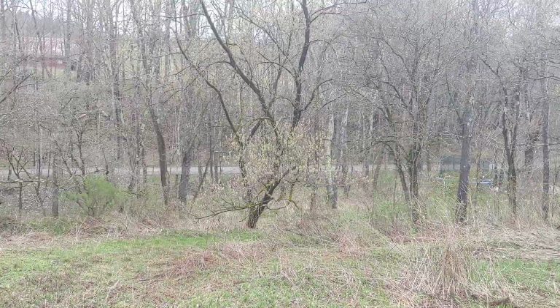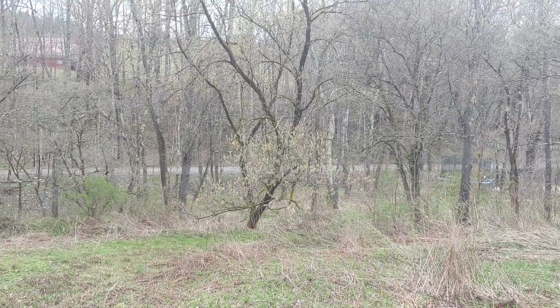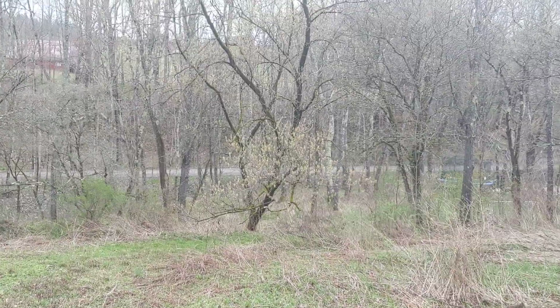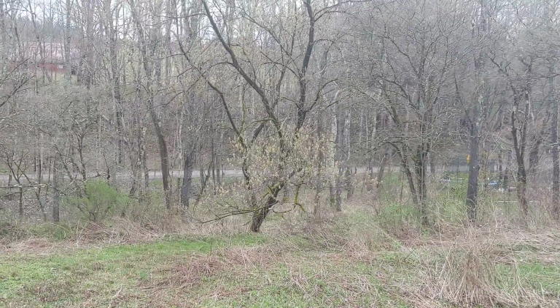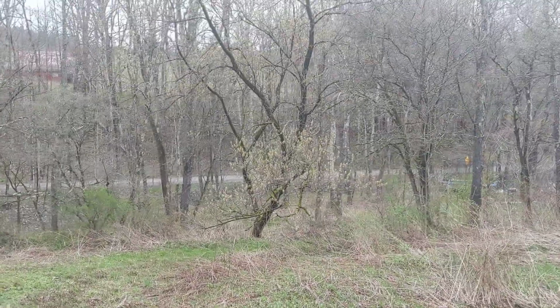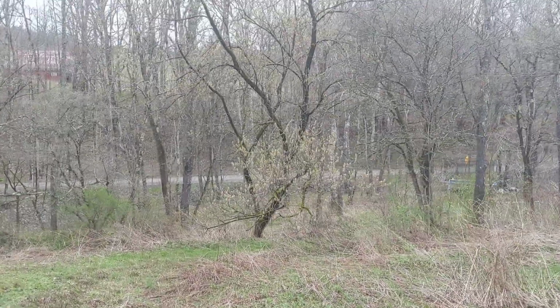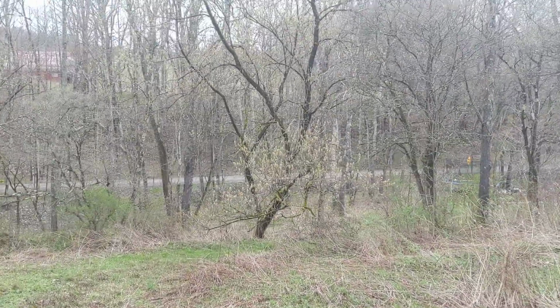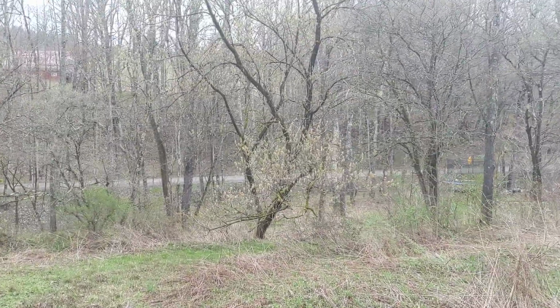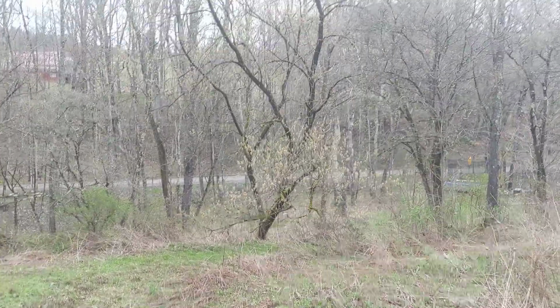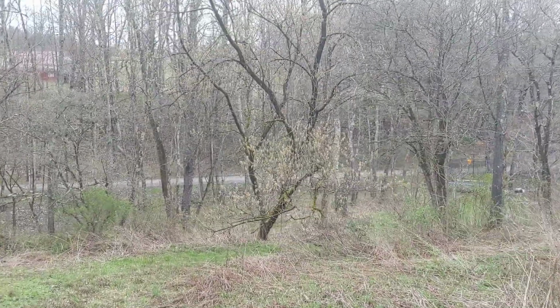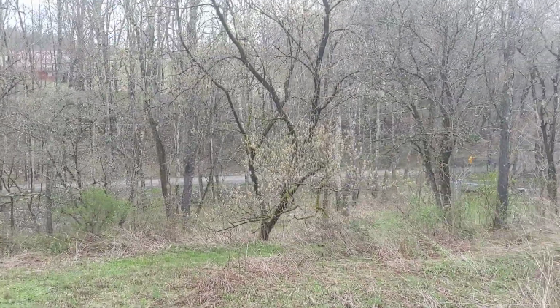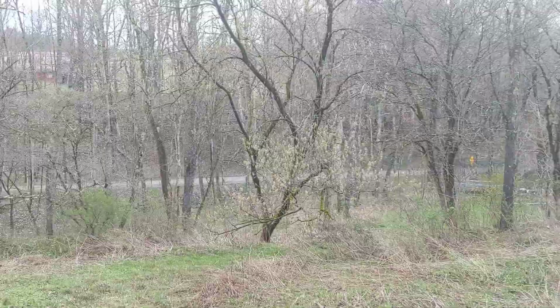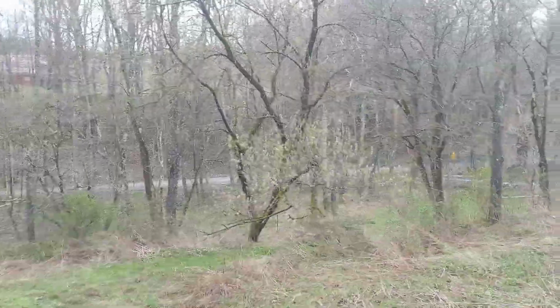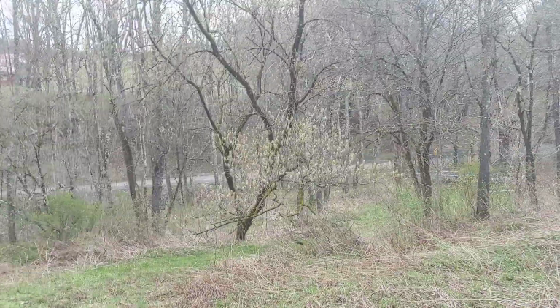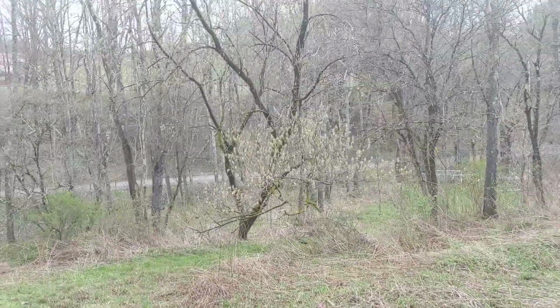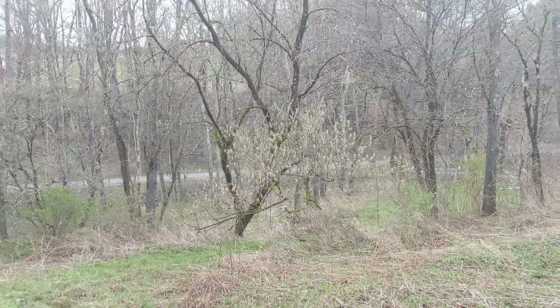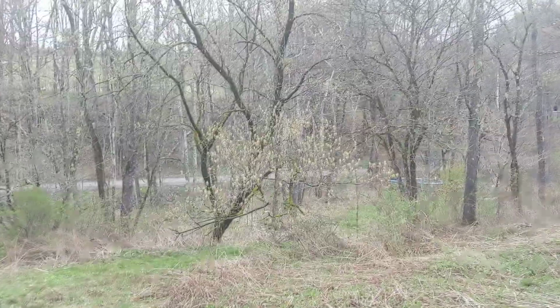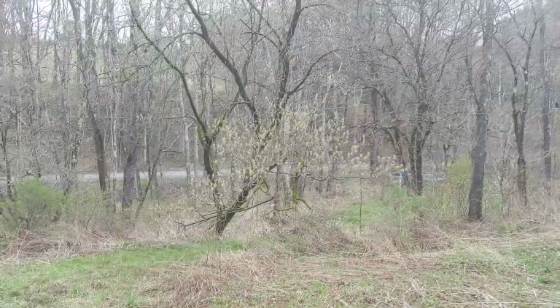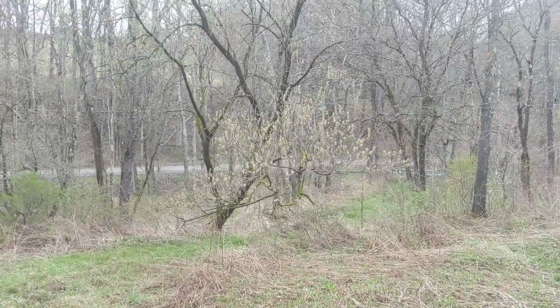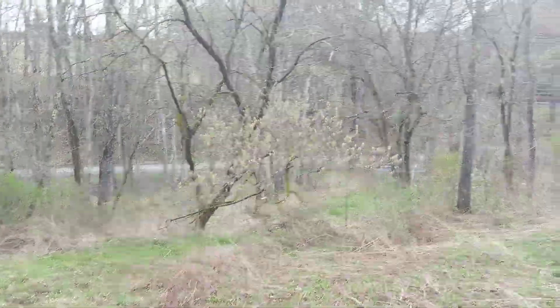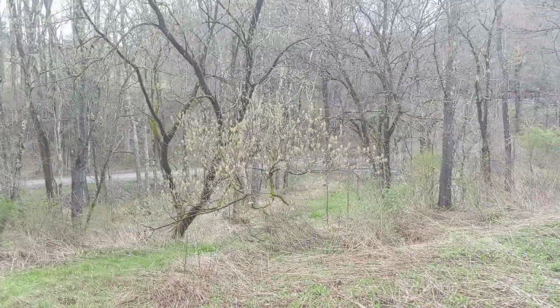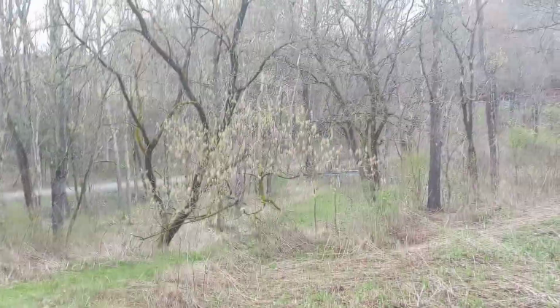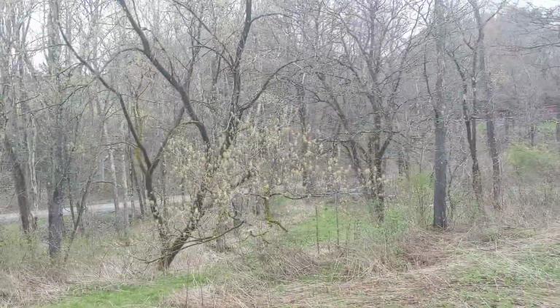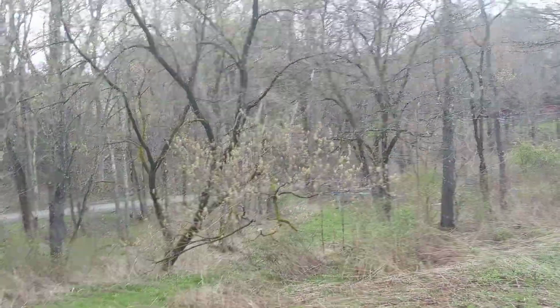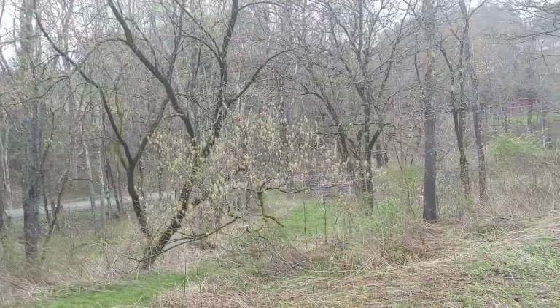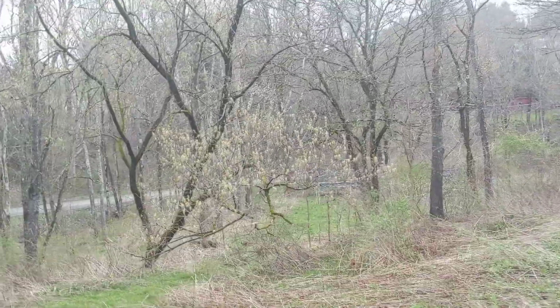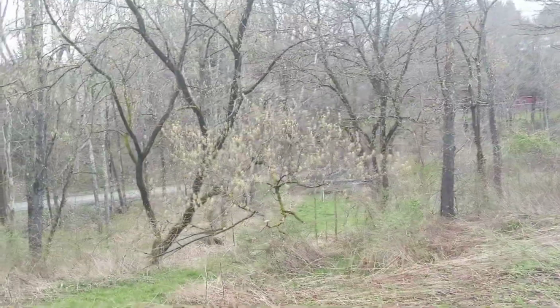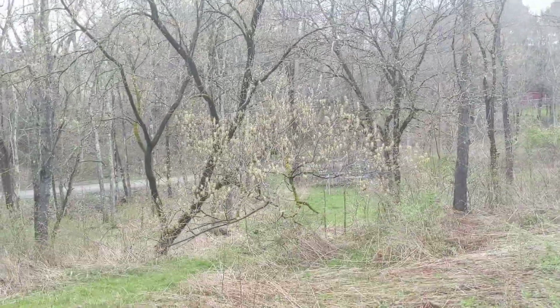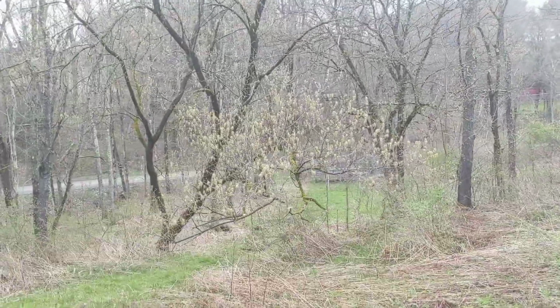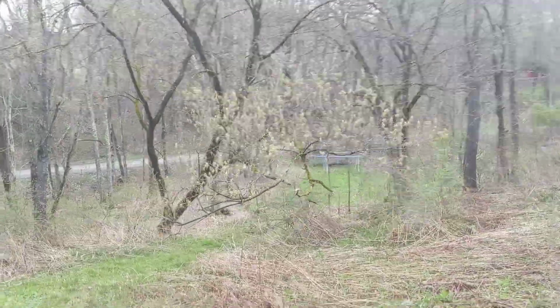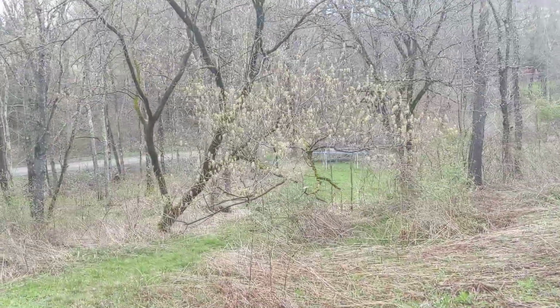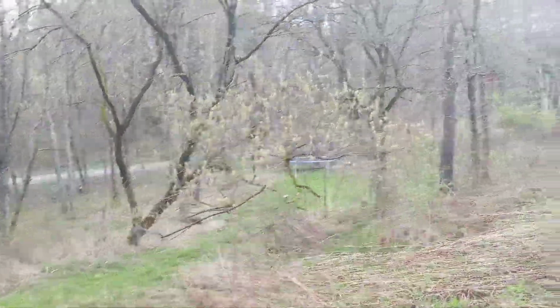Some tree identification today. This is Acer negundo, the box elder, the ash leaf maple — one of the most common trees in North America.